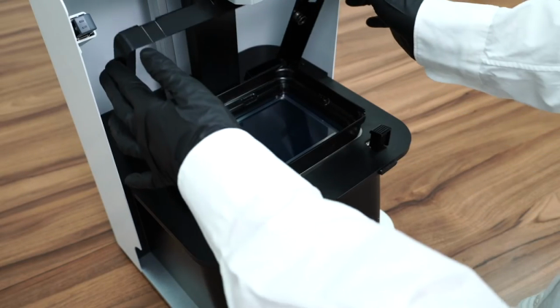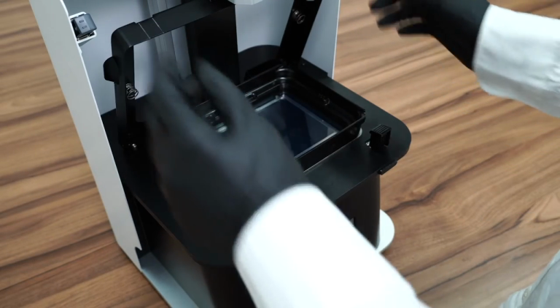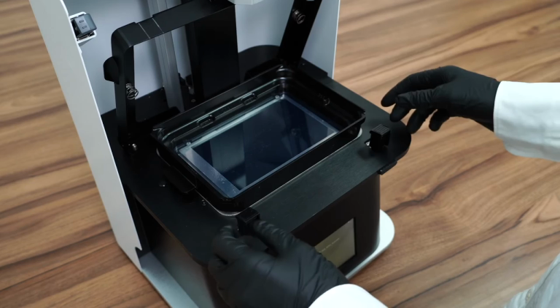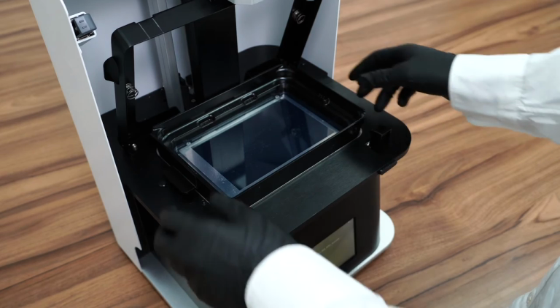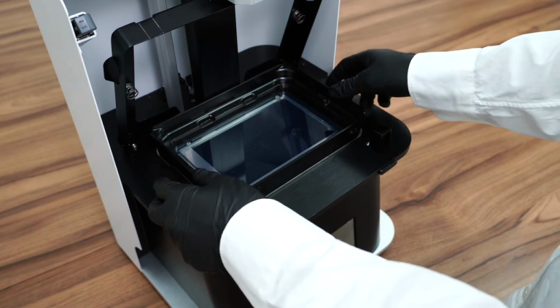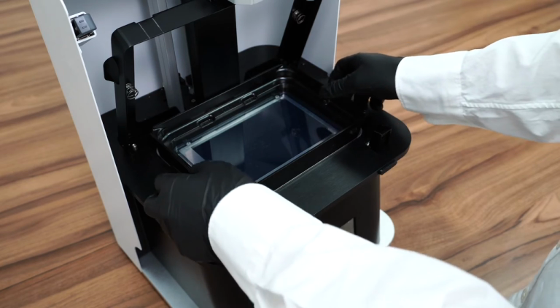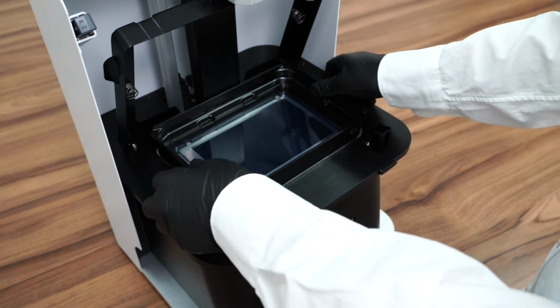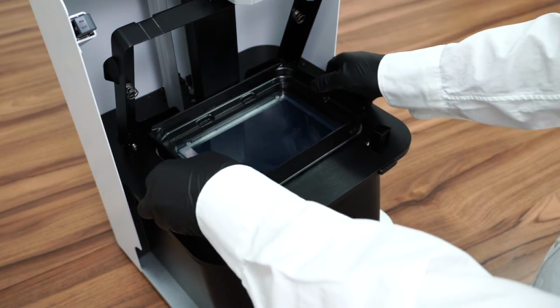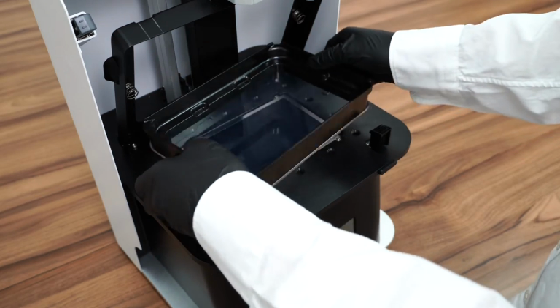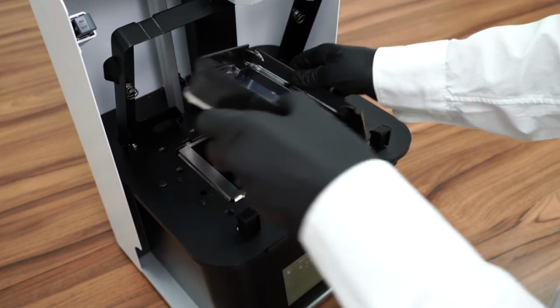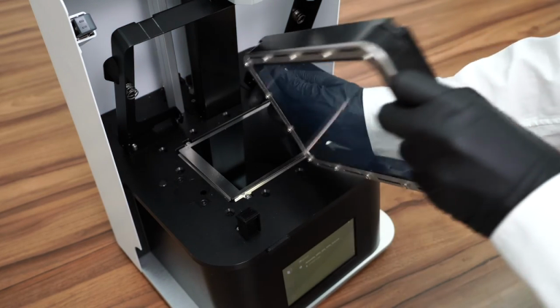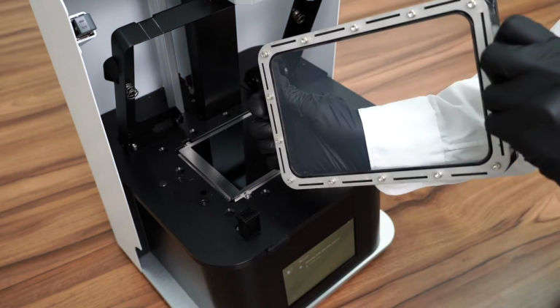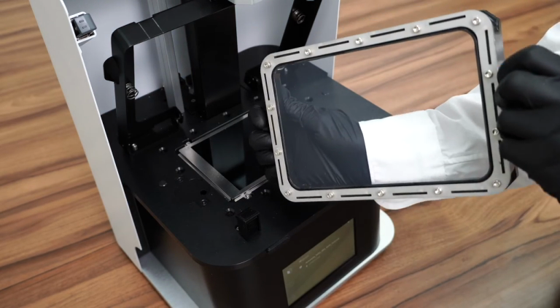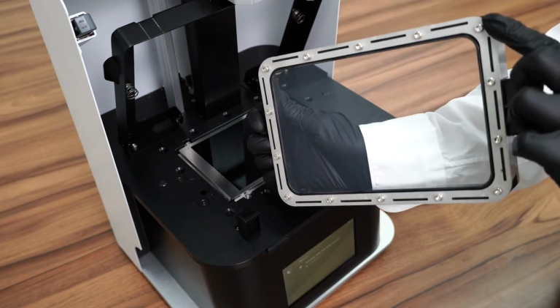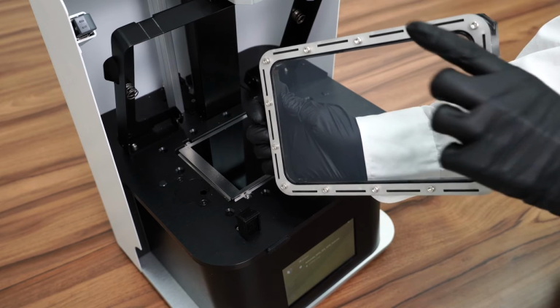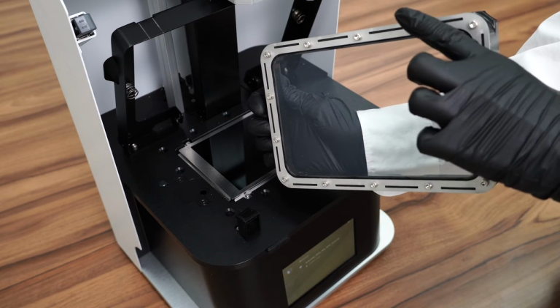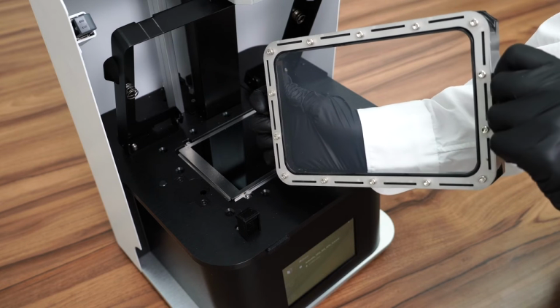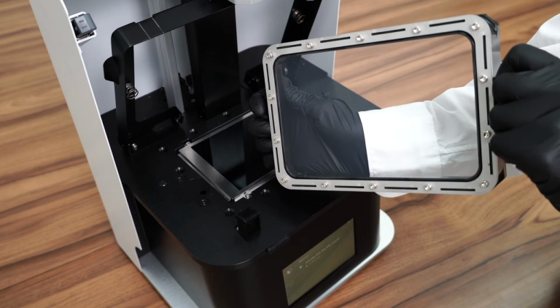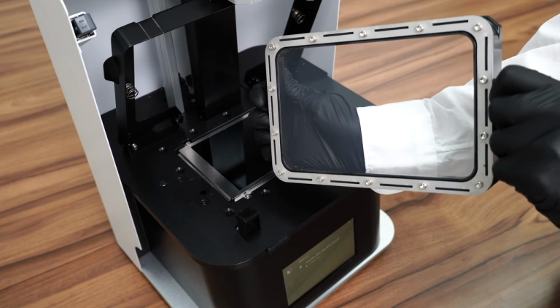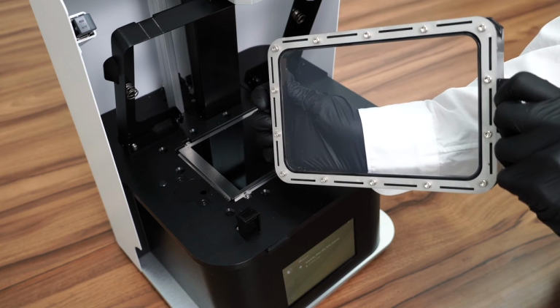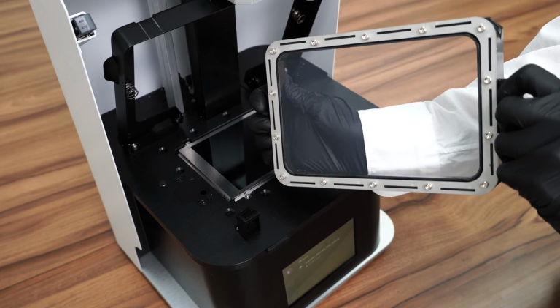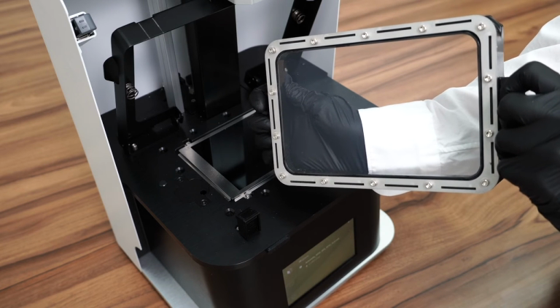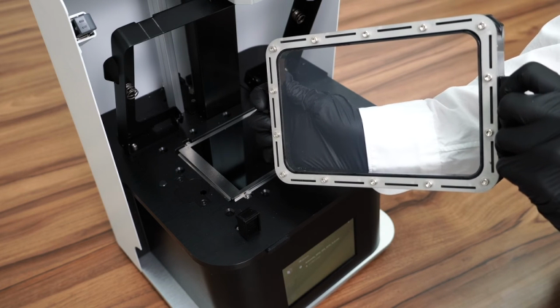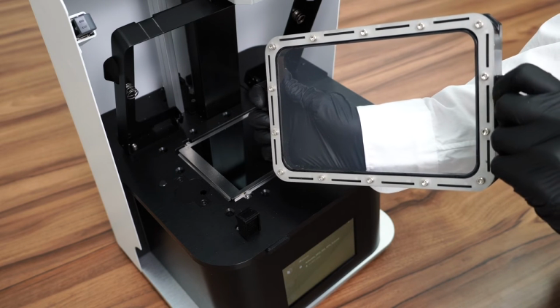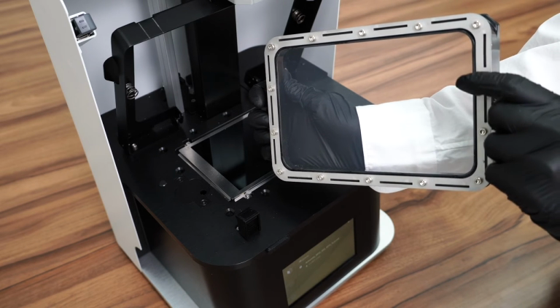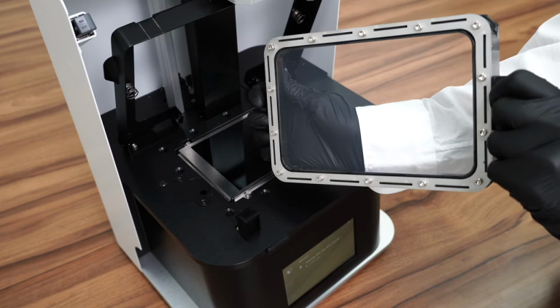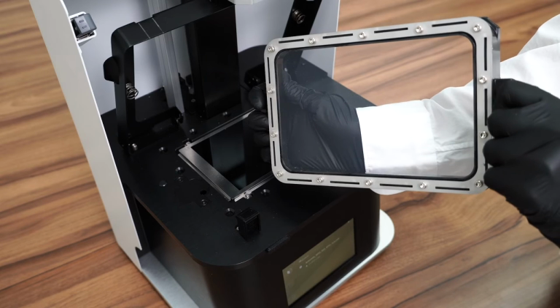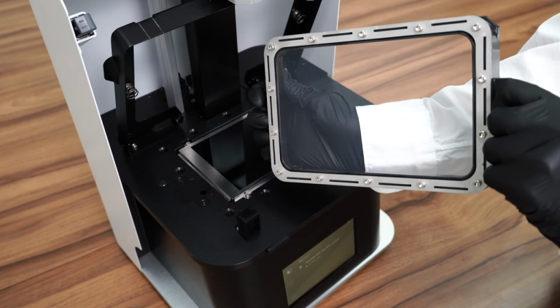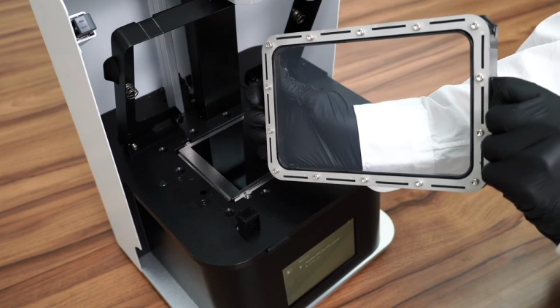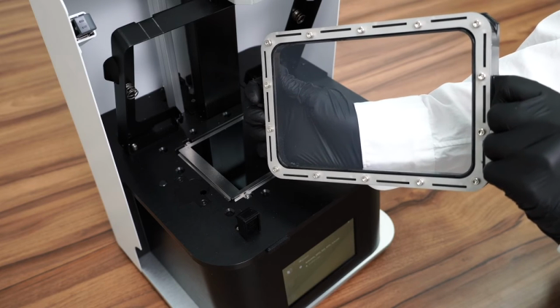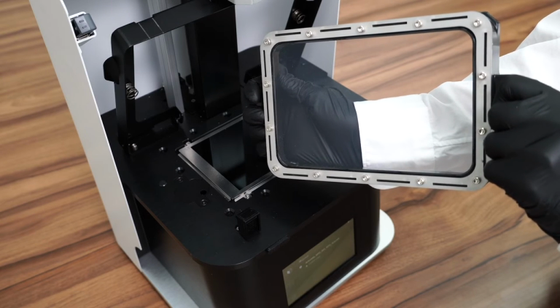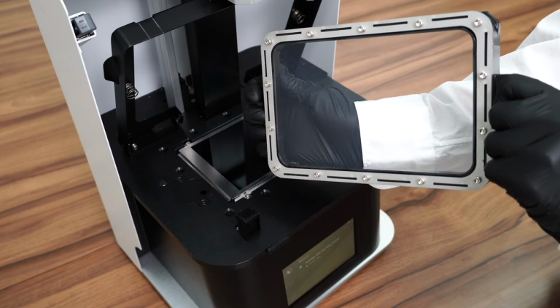As you remove your vat from your Dentique or Sole, you will notice that there are little screws on the back of your vat. These prevent your vat film from getting scratched if you place it on the table.